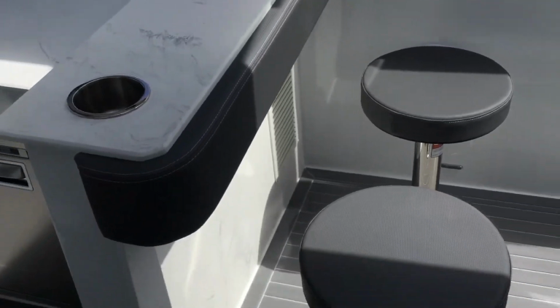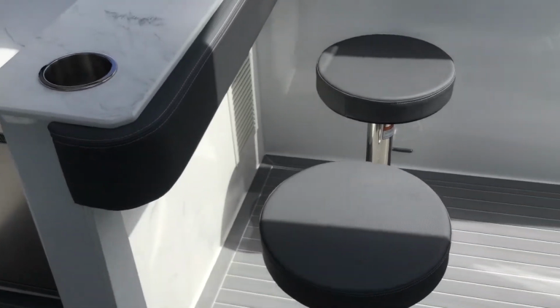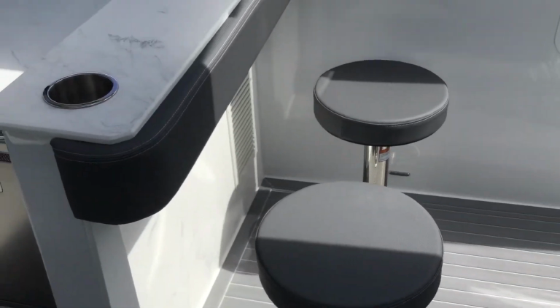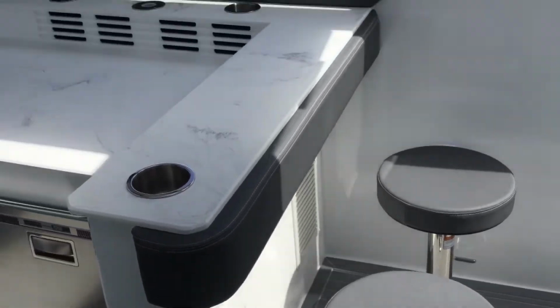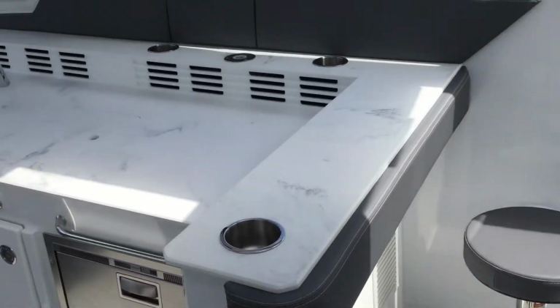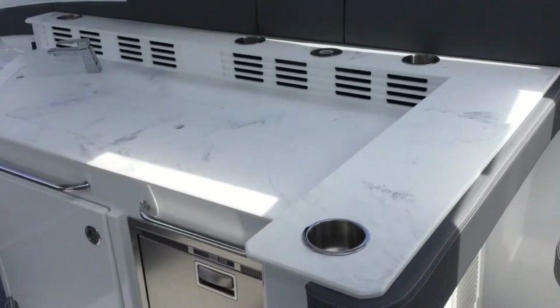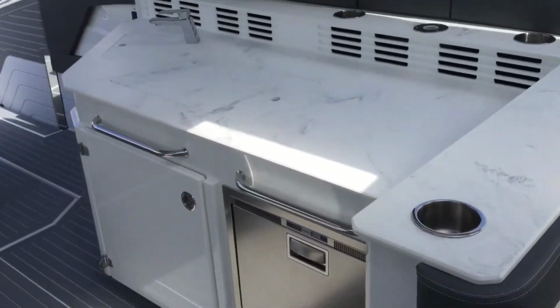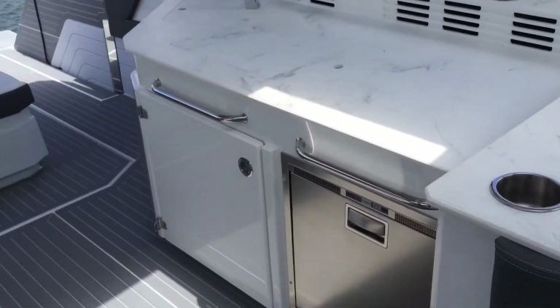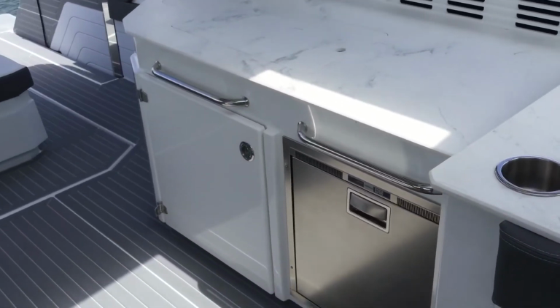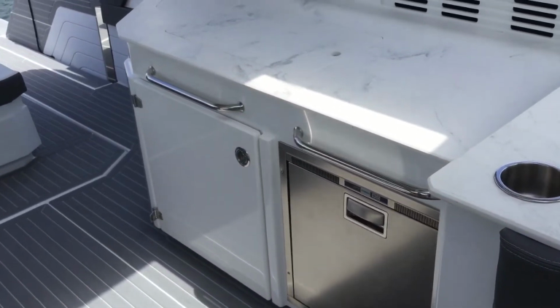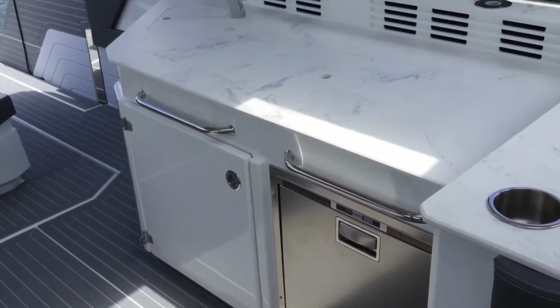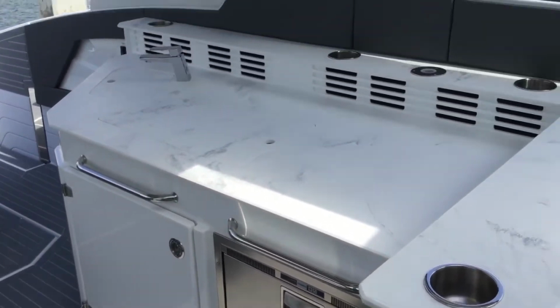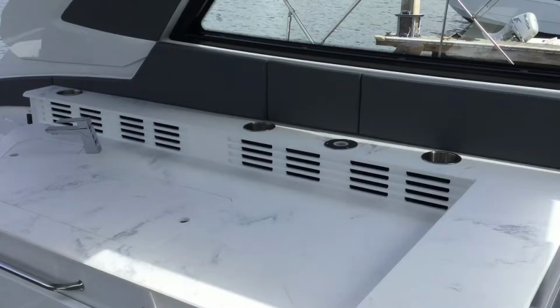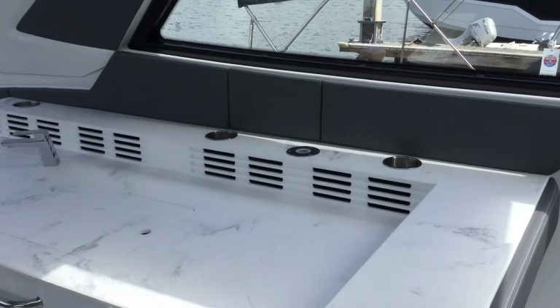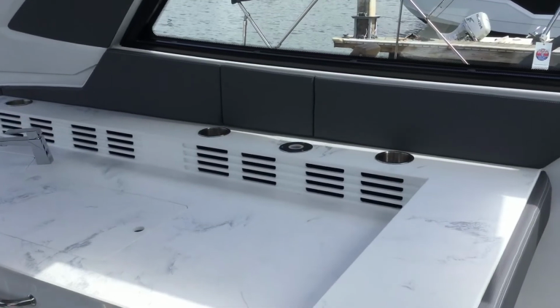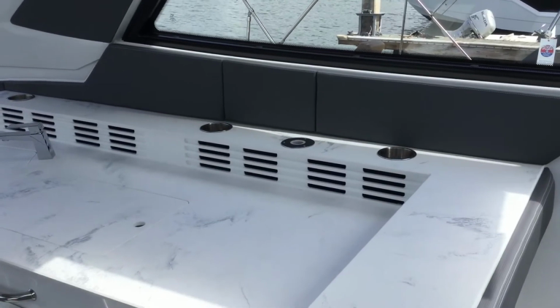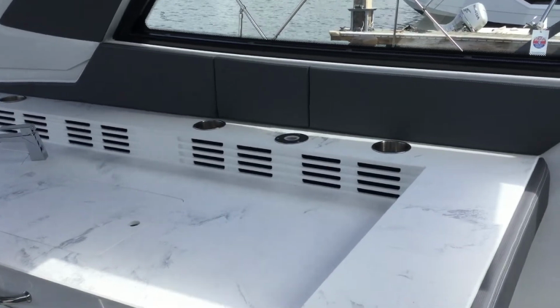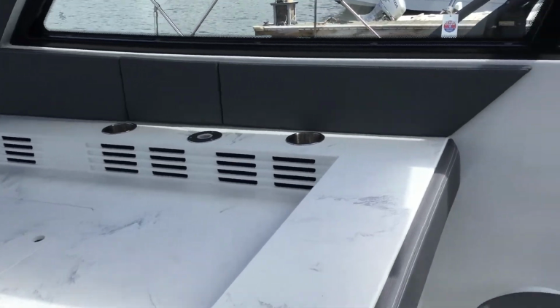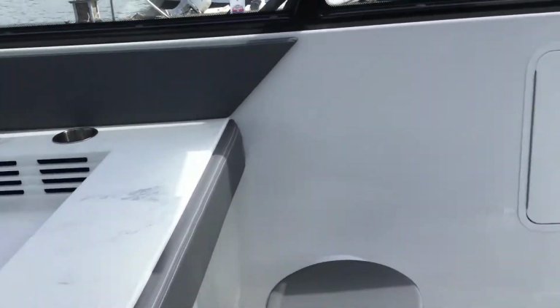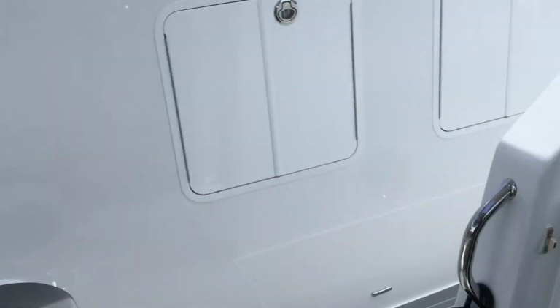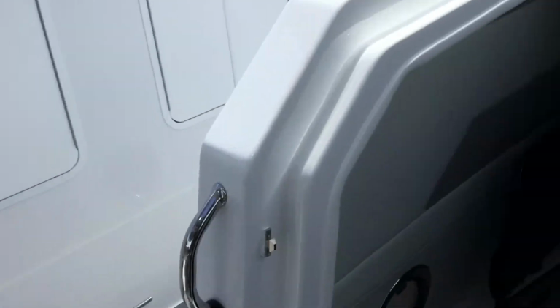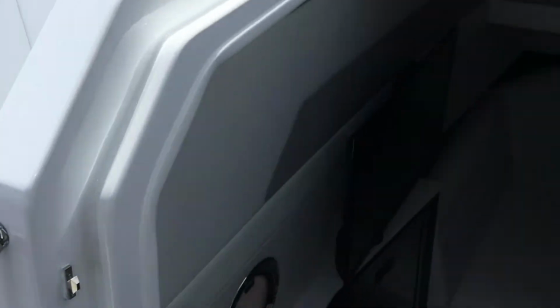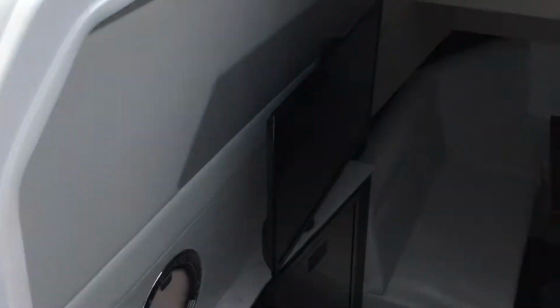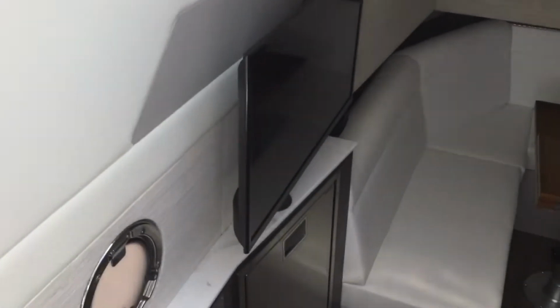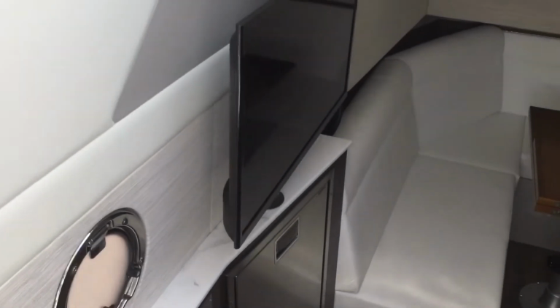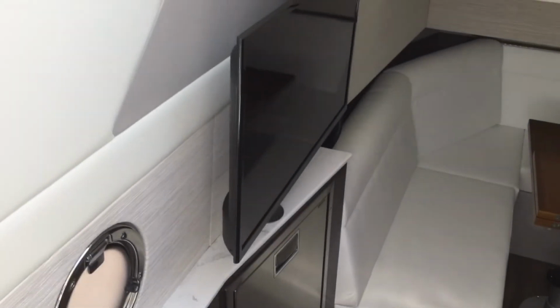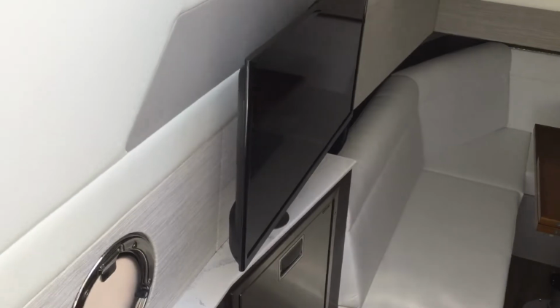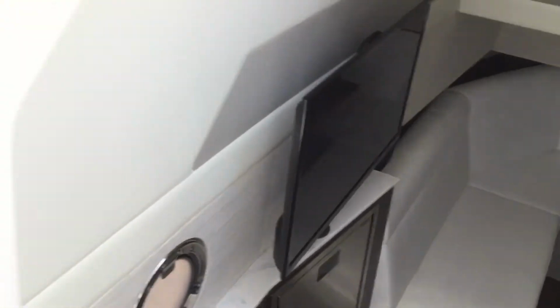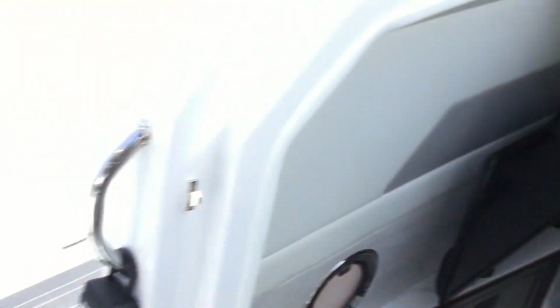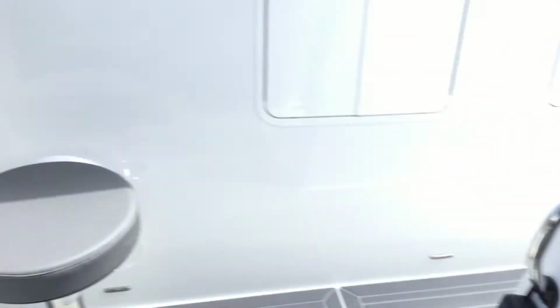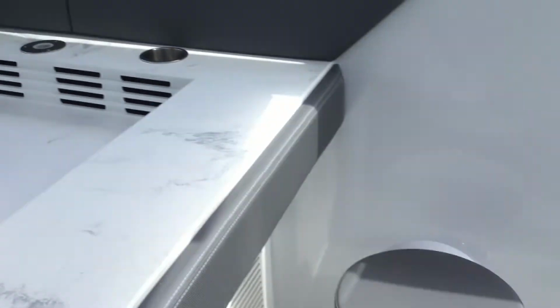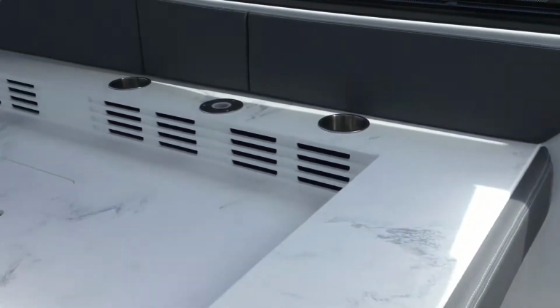Bar stool's here for the bar, refrigerator, and the TV will mount right there. The TV in the cabin here will come out and easily mount right there.